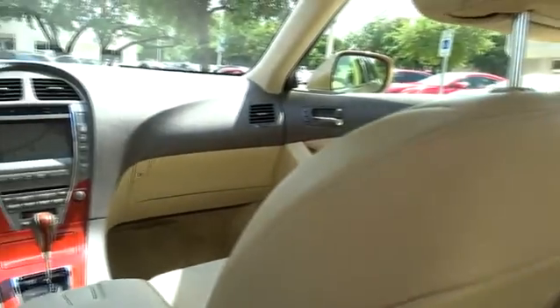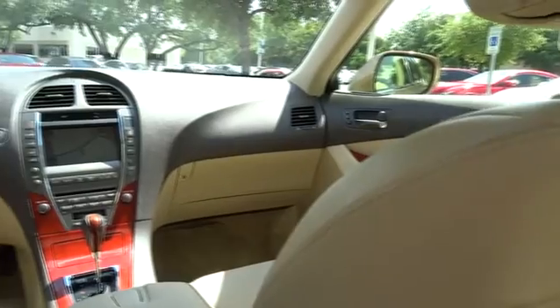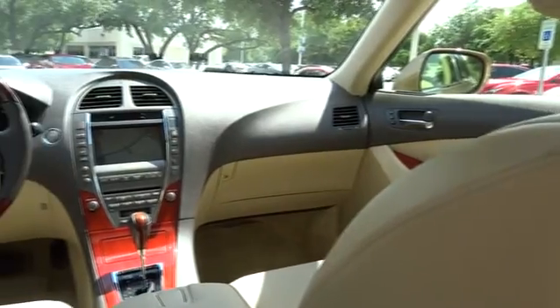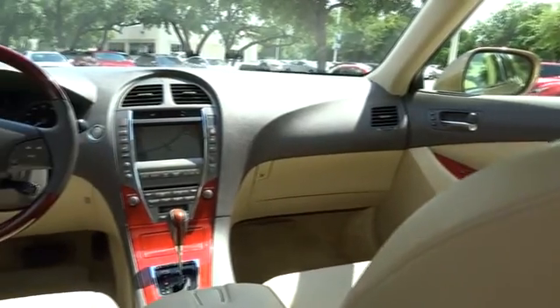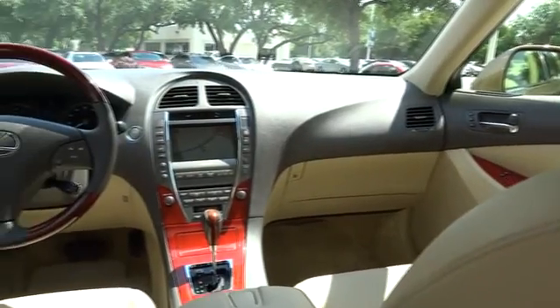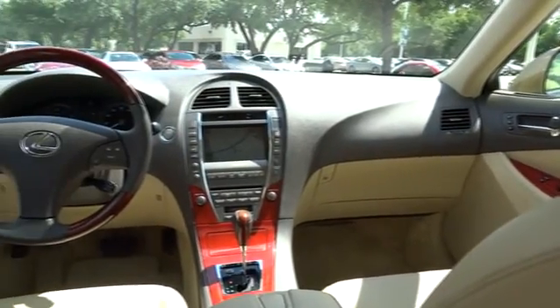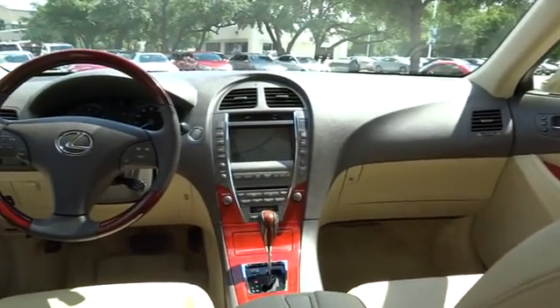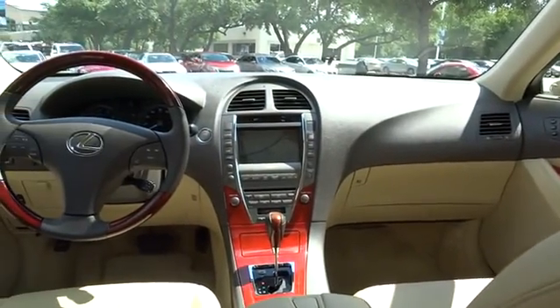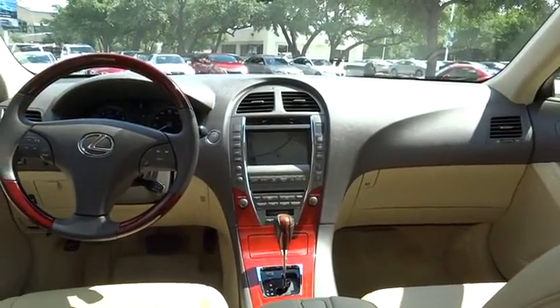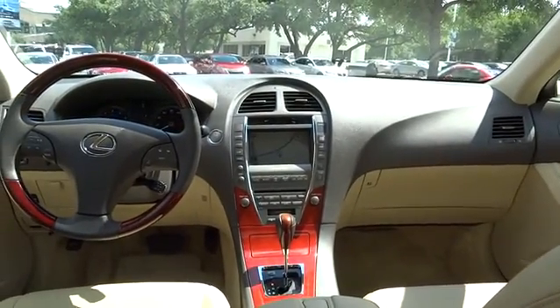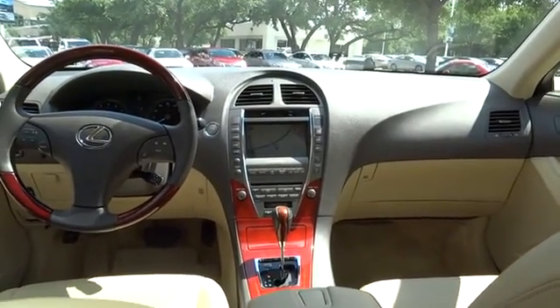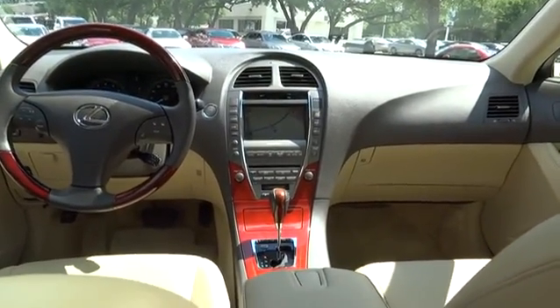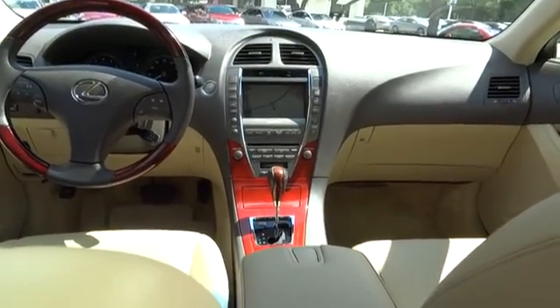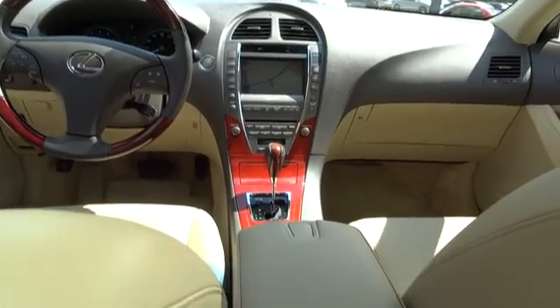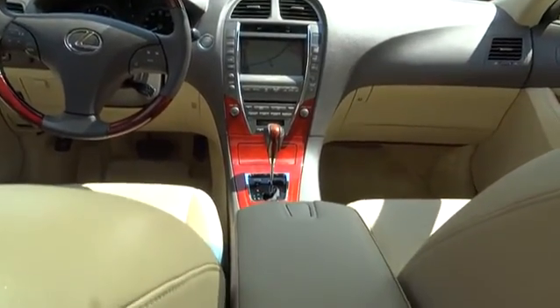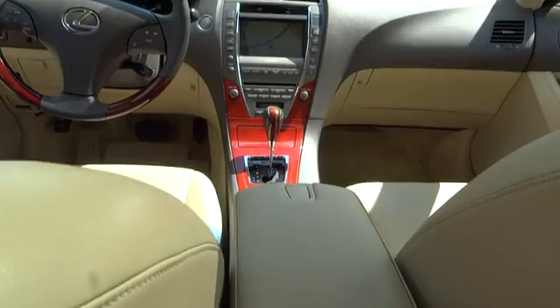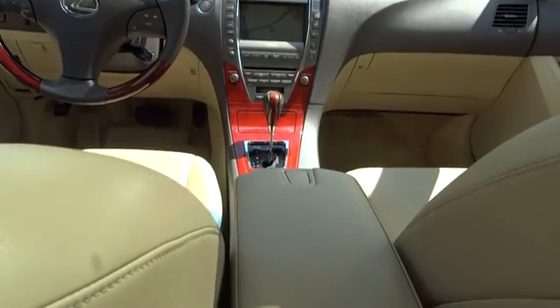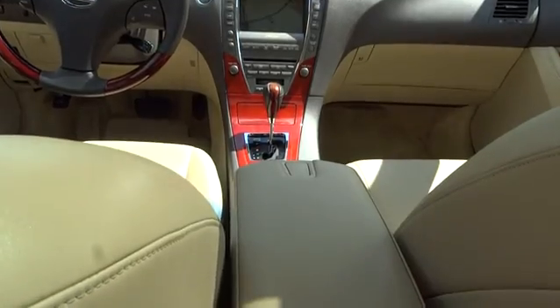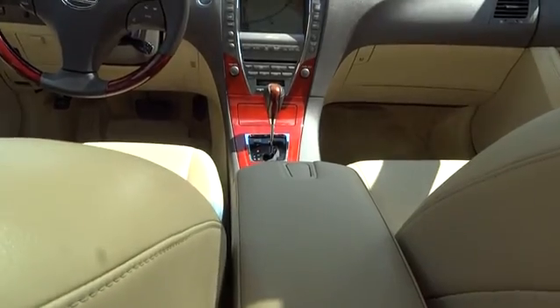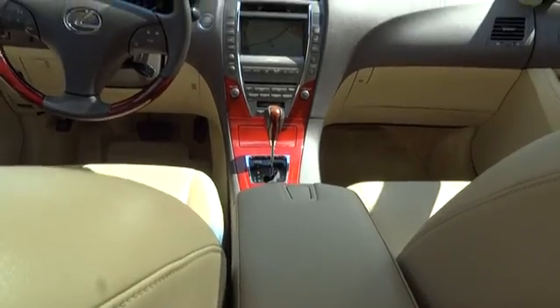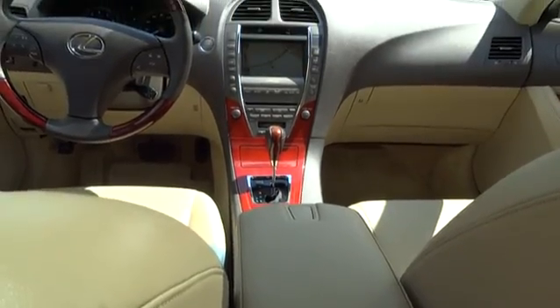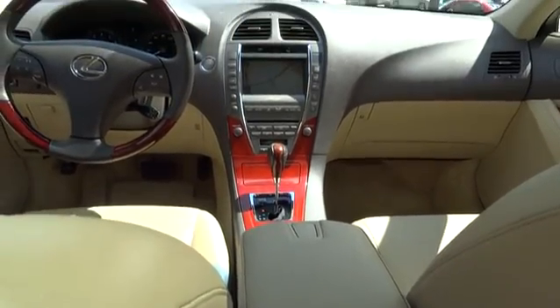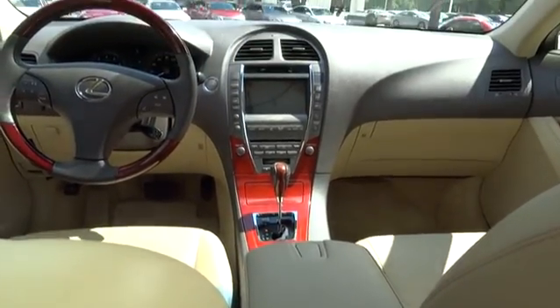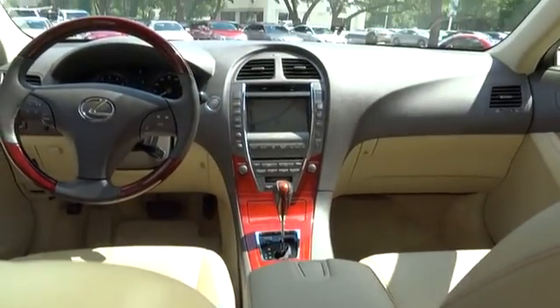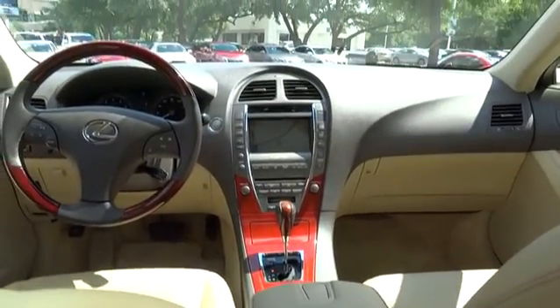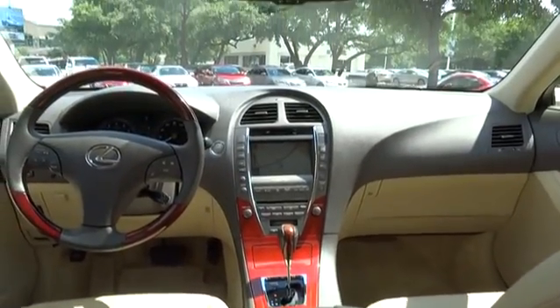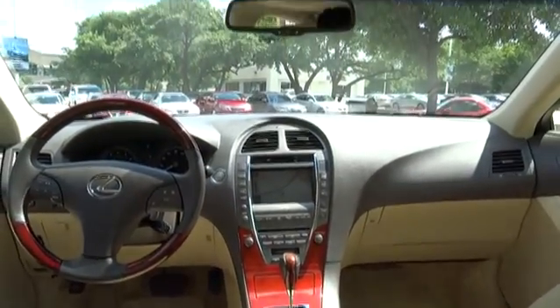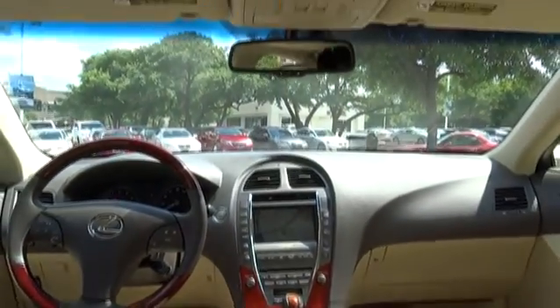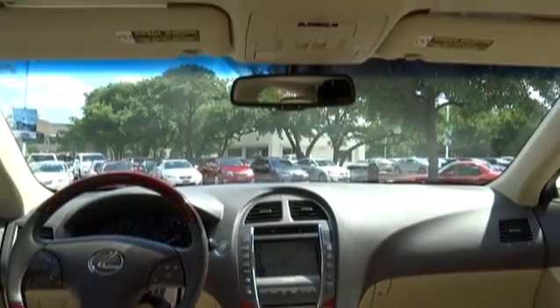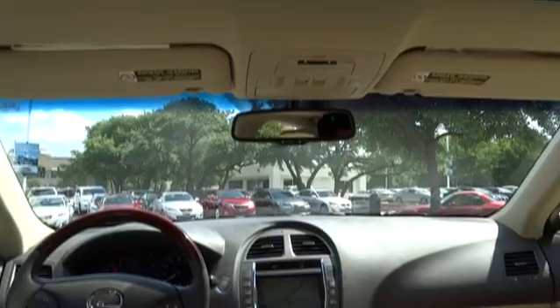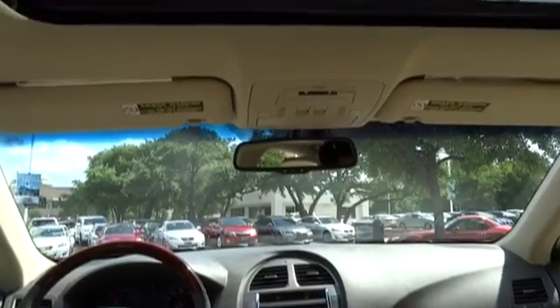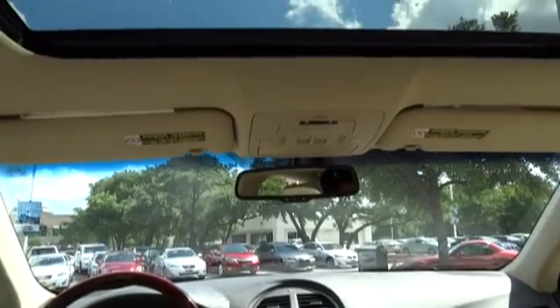Keyless start, keyless entry, aluminum wheels, four-wheel disc brakes, auto dimming rear view mirror, PPO, rear defrost, FWD, universal garage door opener.